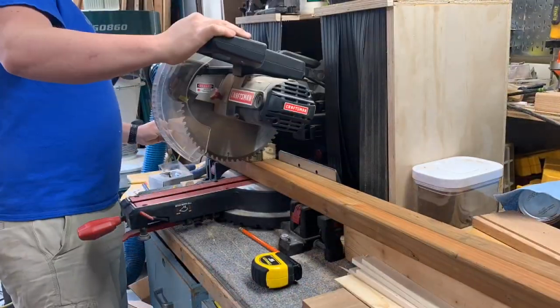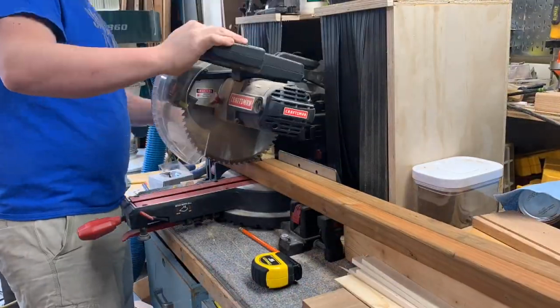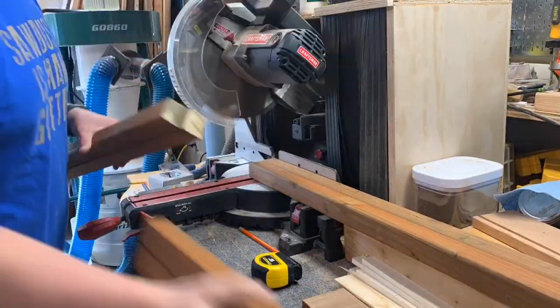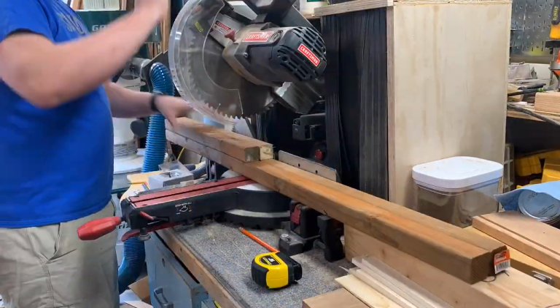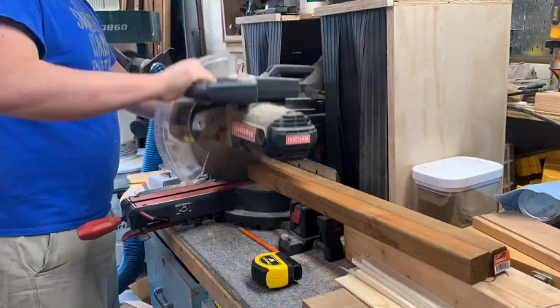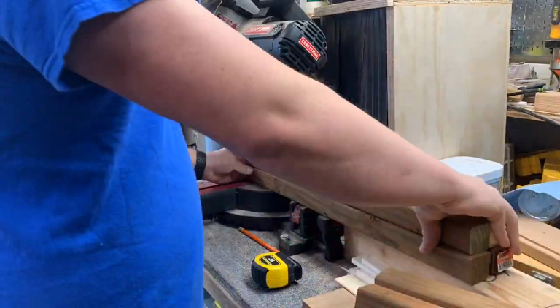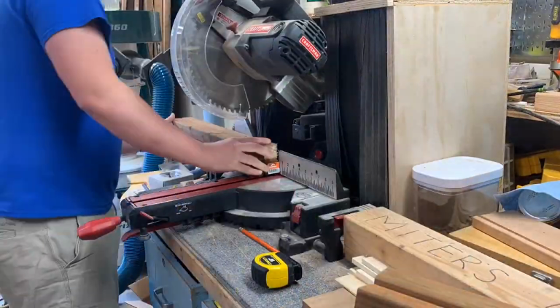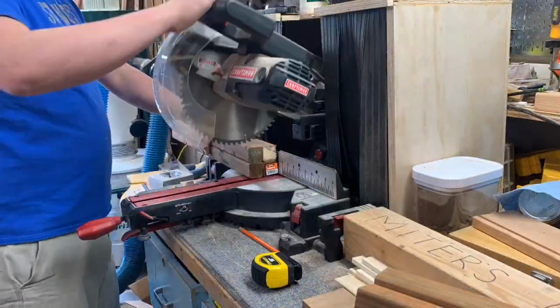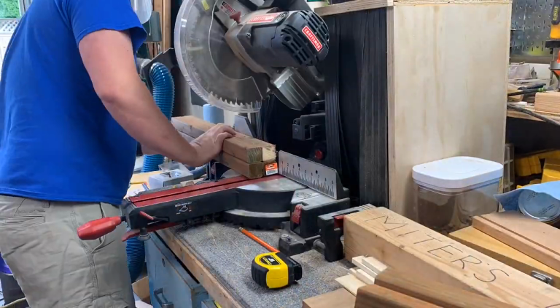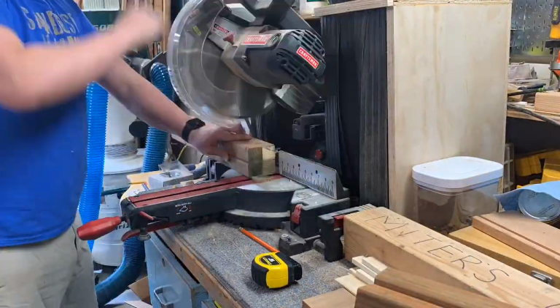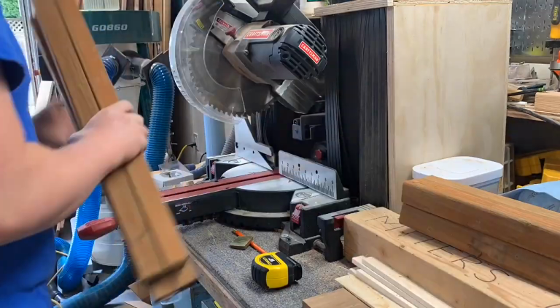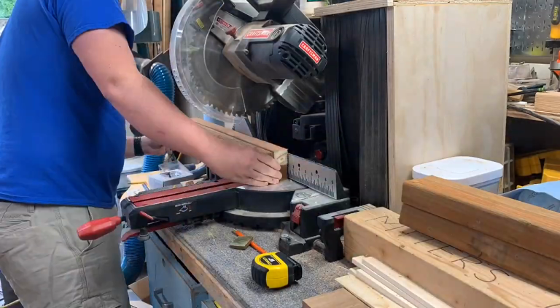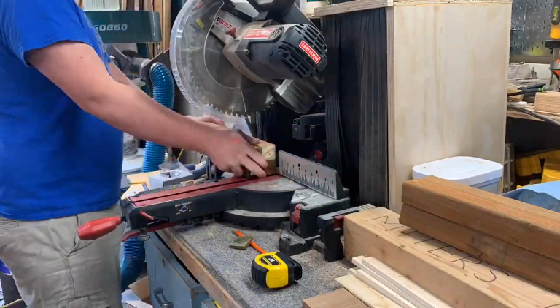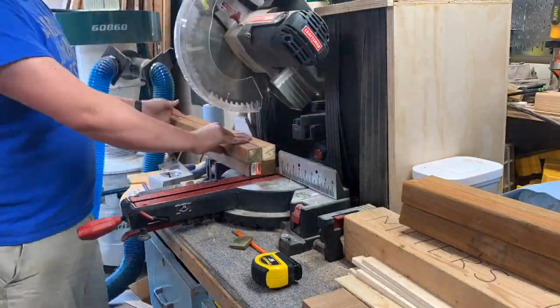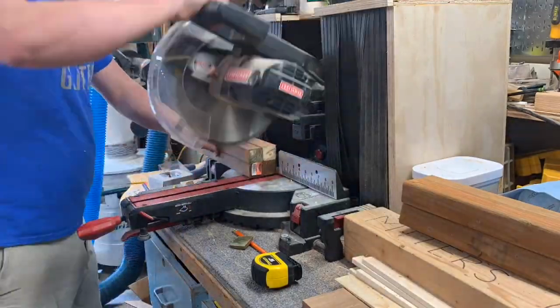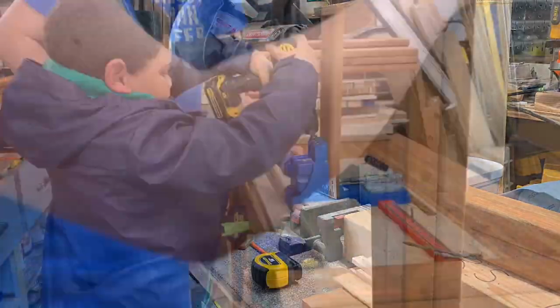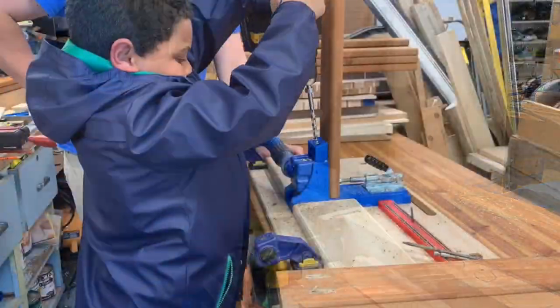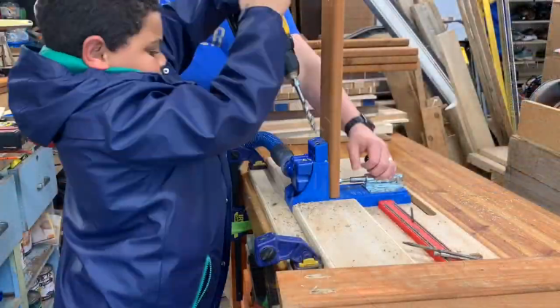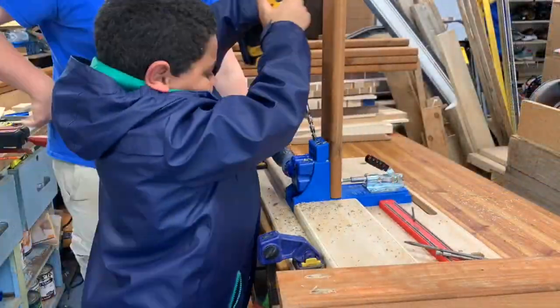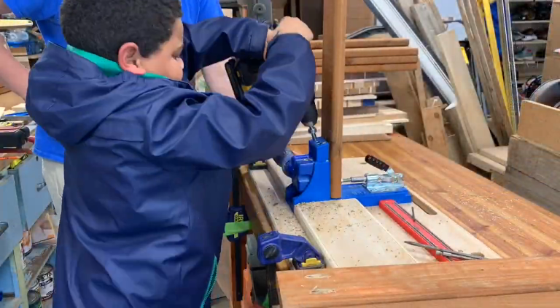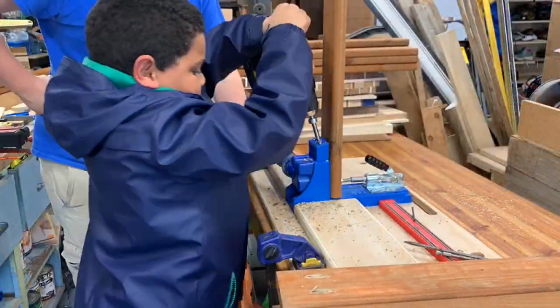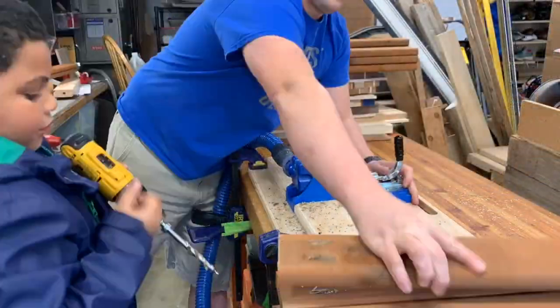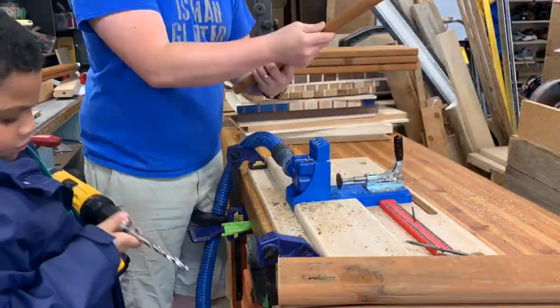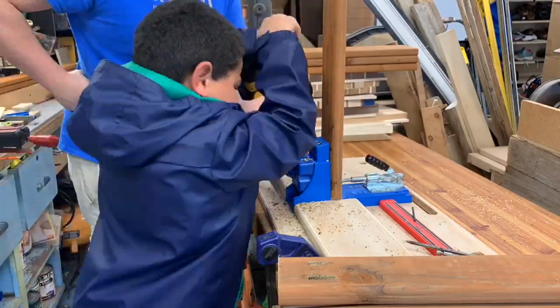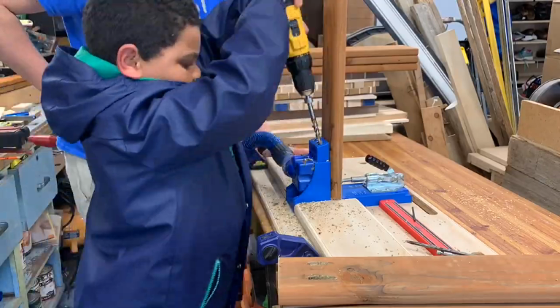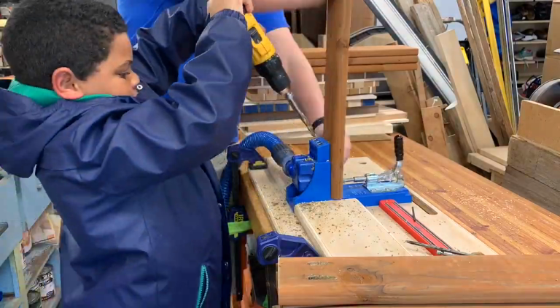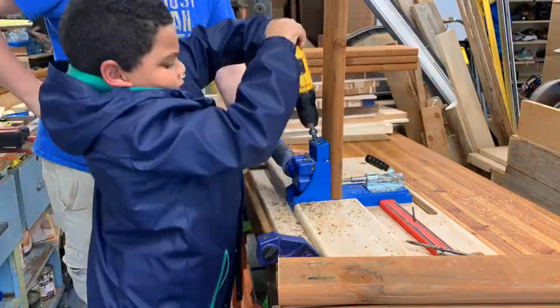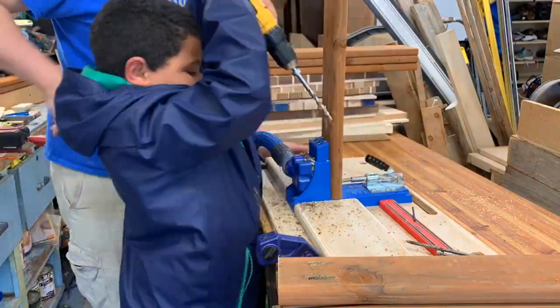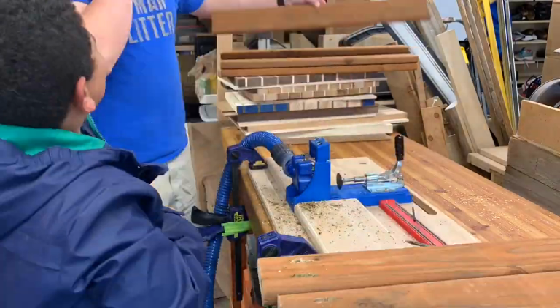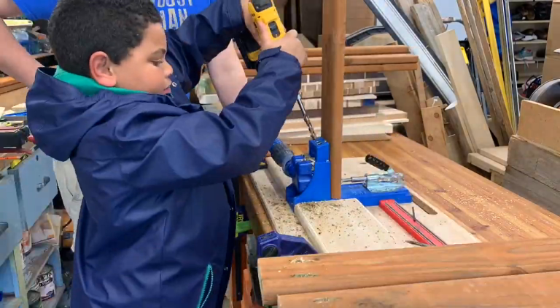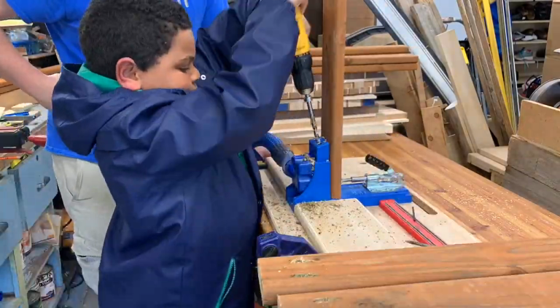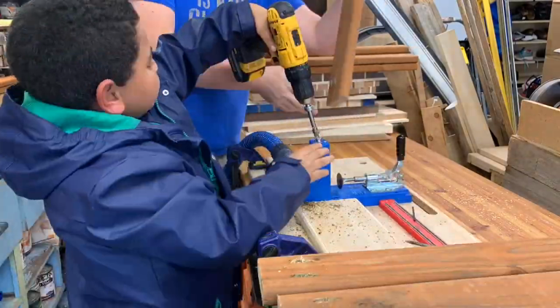Starting off by just cutting your wood to size. I'm using pre-treated wood that I got at Home Depot. For outdoor builds I always like using pre-treated stuff.